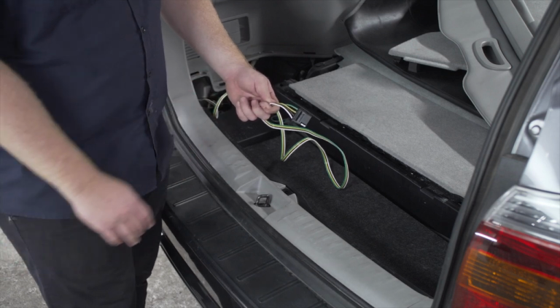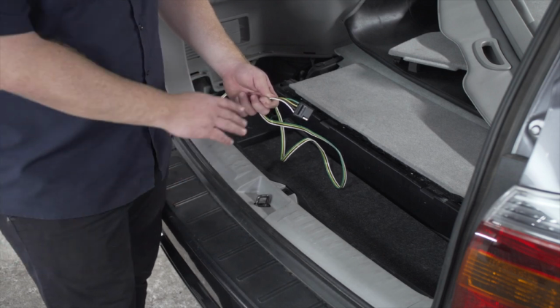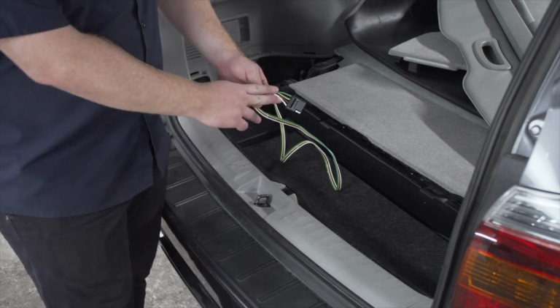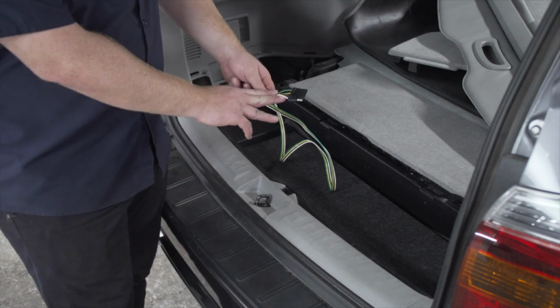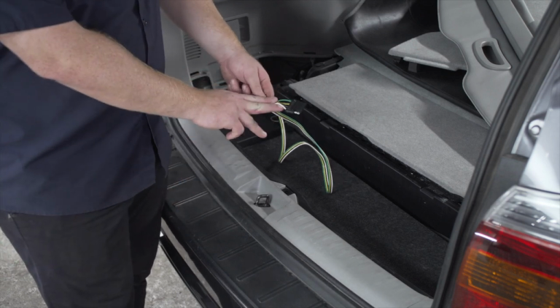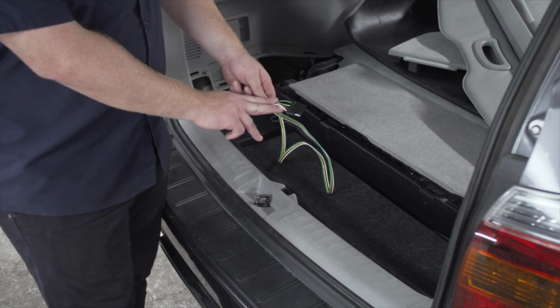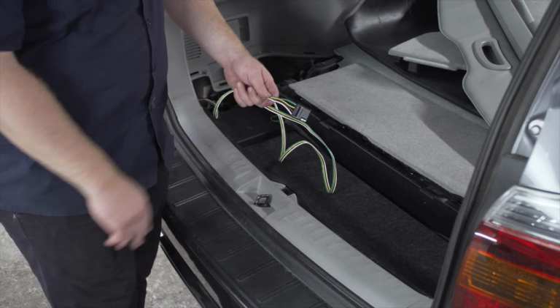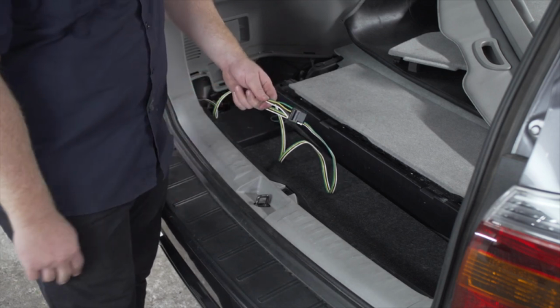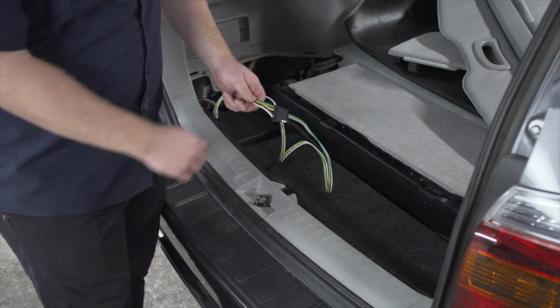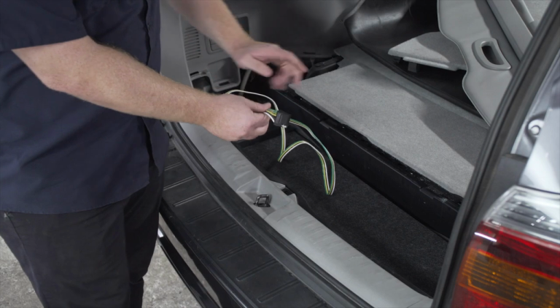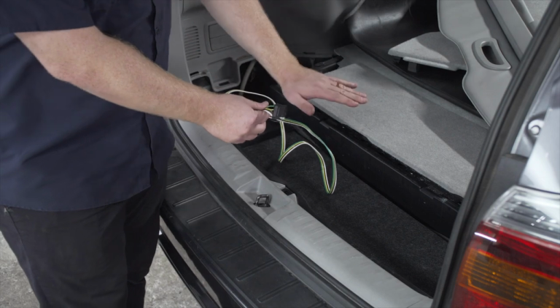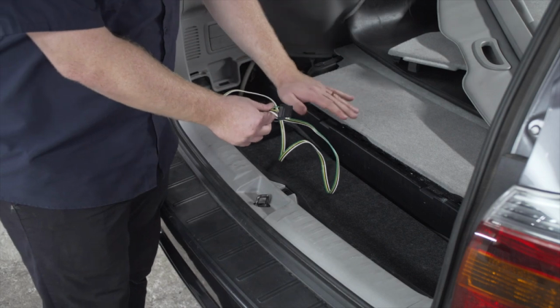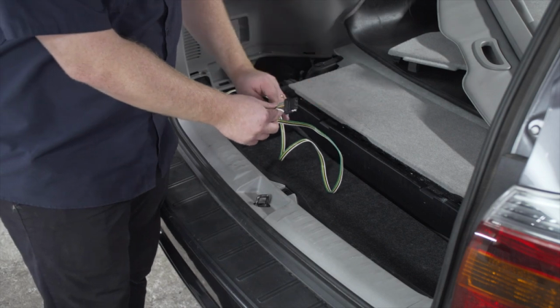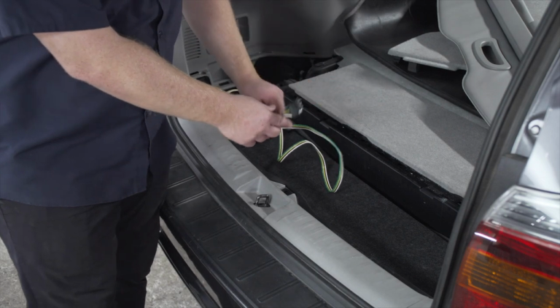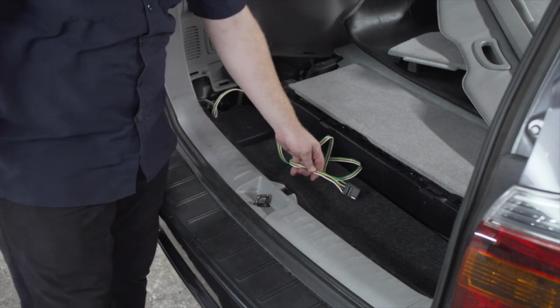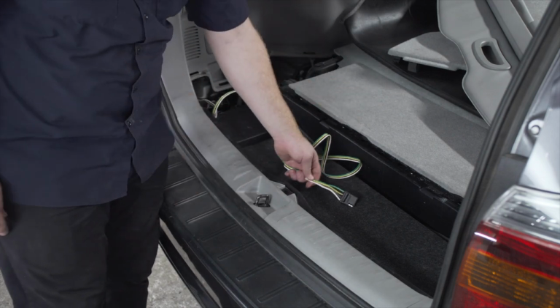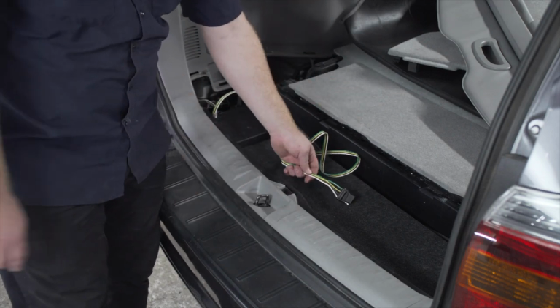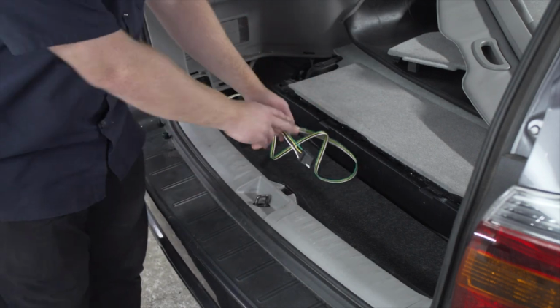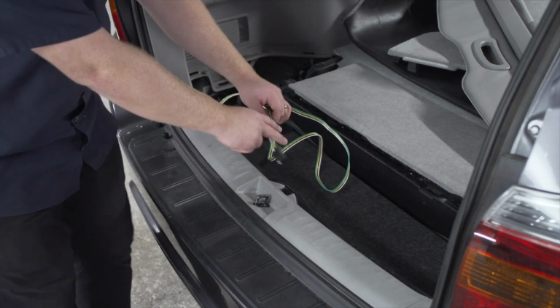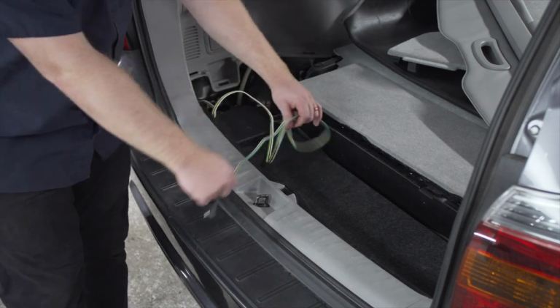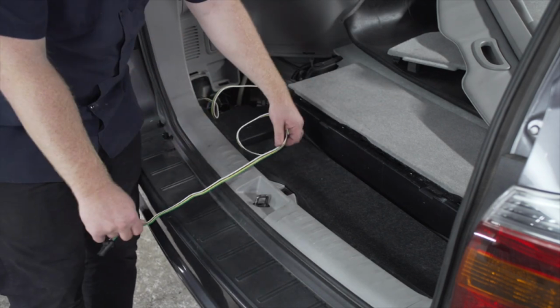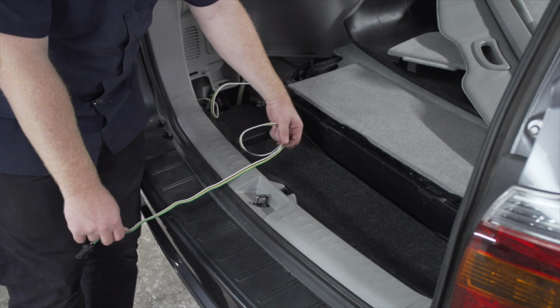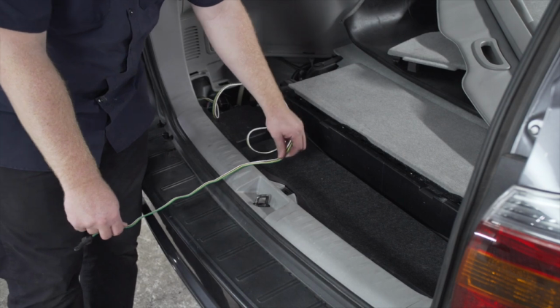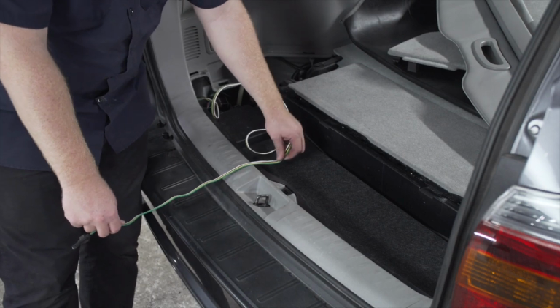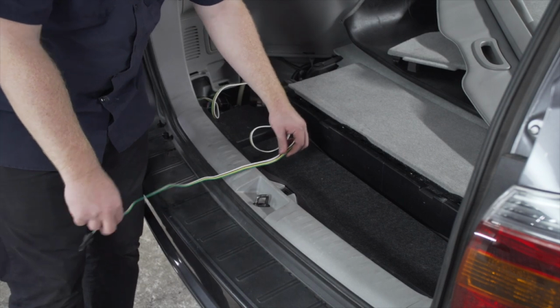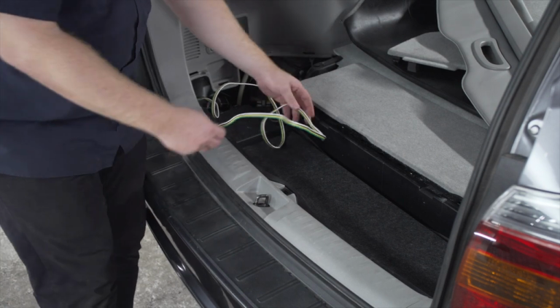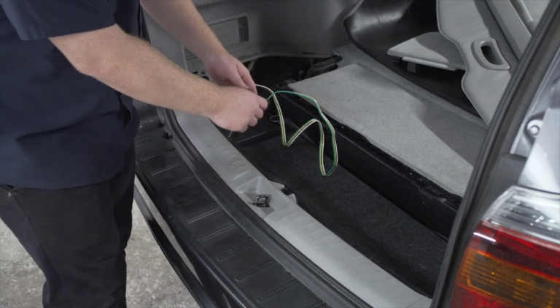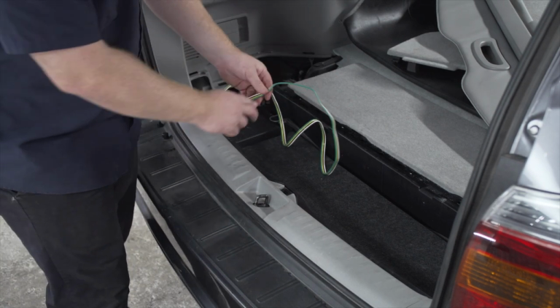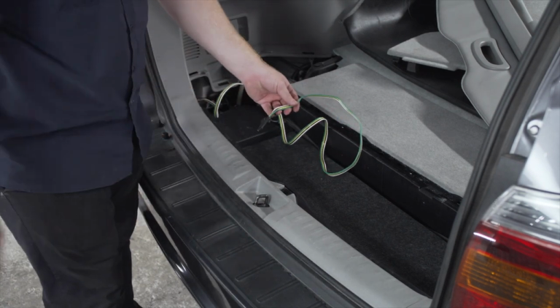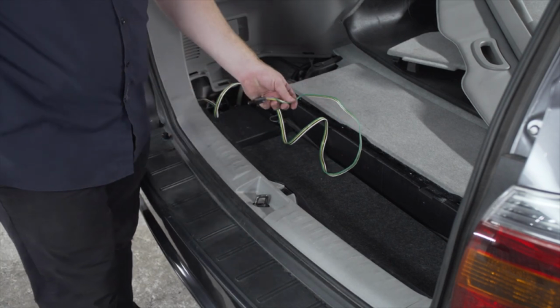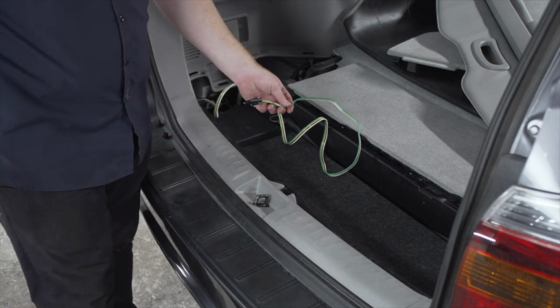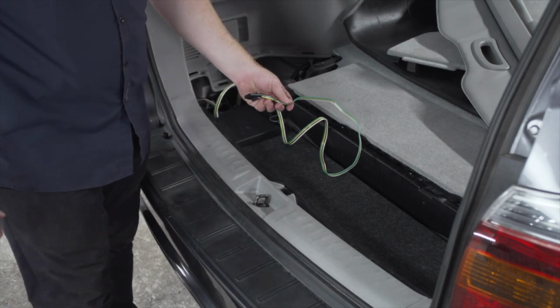Let's look at some options for storing your four-flat harness. You can leave it here in your storage area — just leave it in one of these trays and pull it up through the weather seal when you need to use it. Or you can bring it underneath your vehicle and mount it next to your hitch receiver.